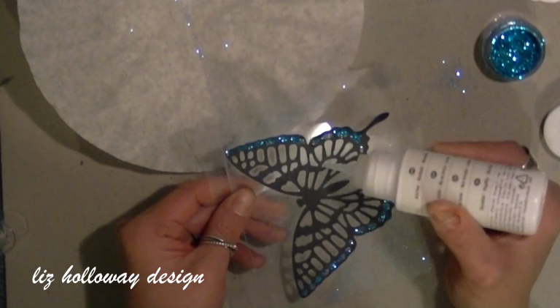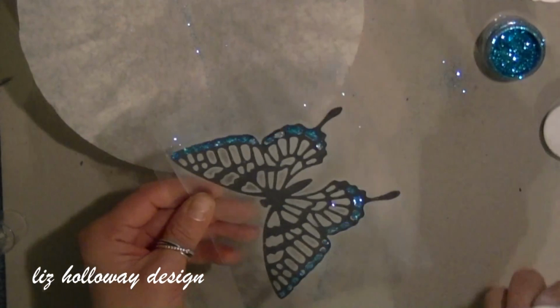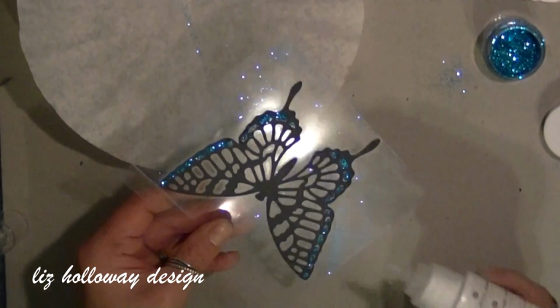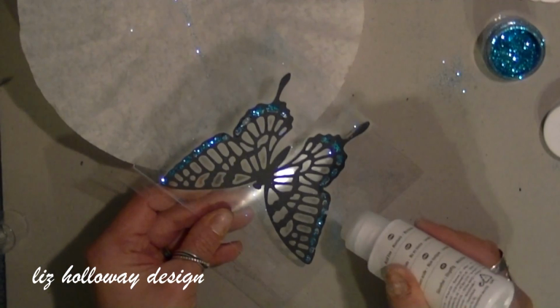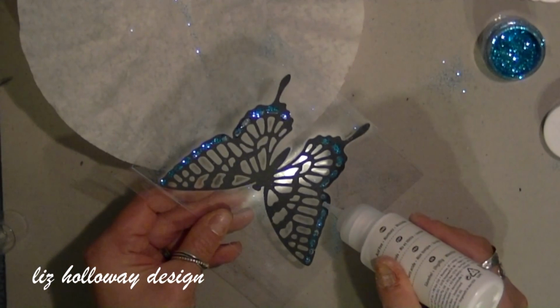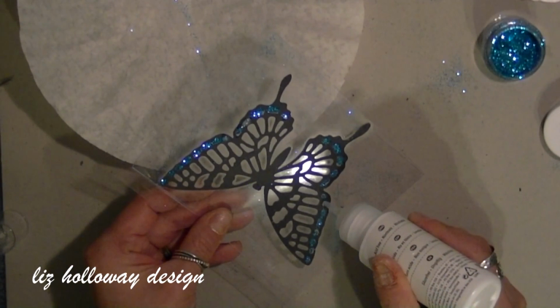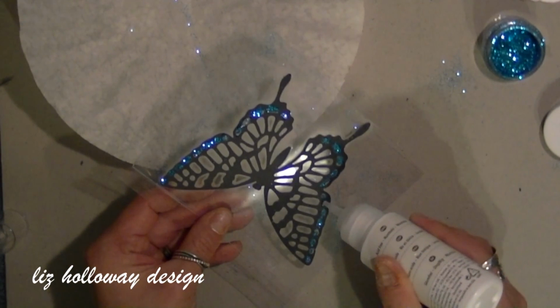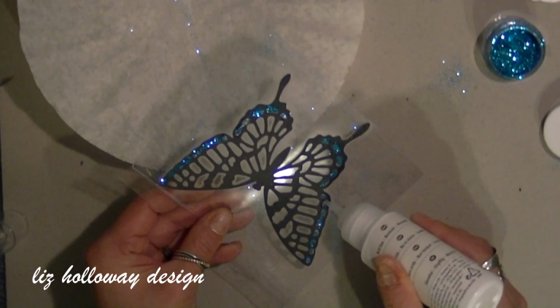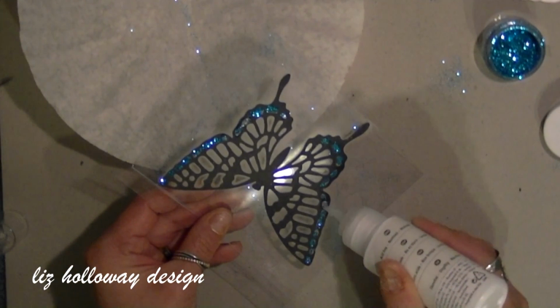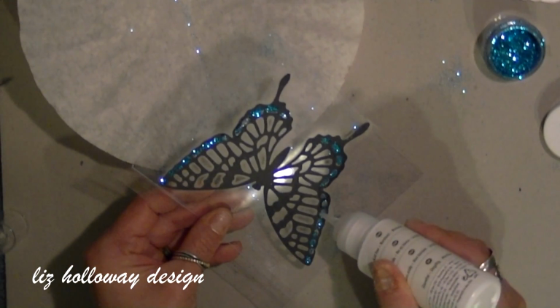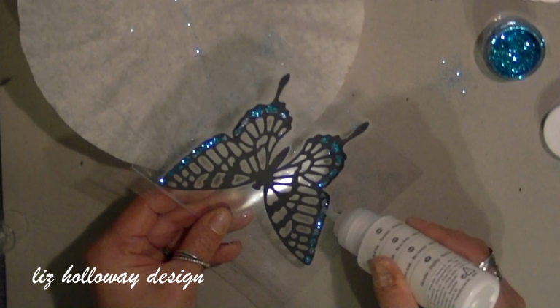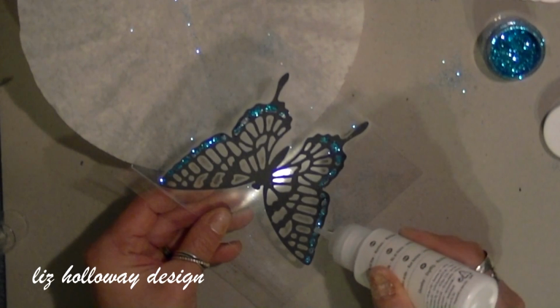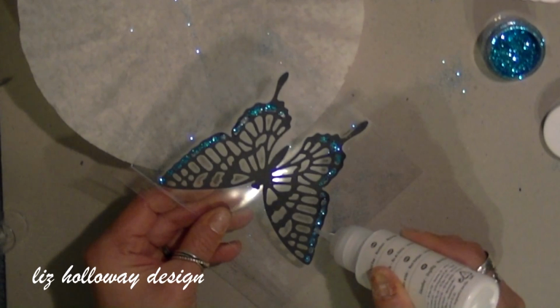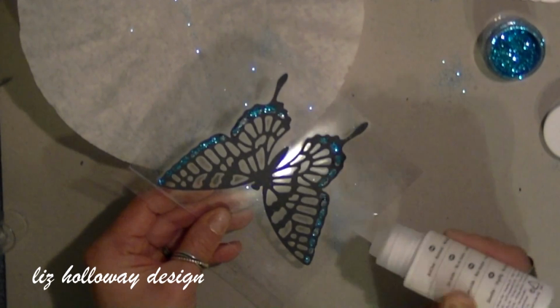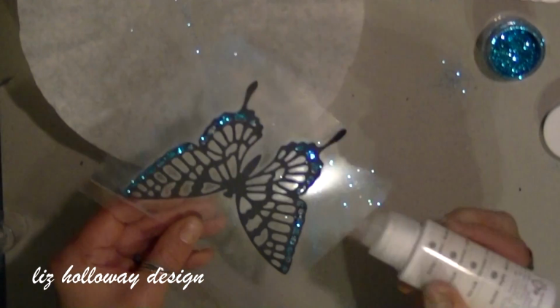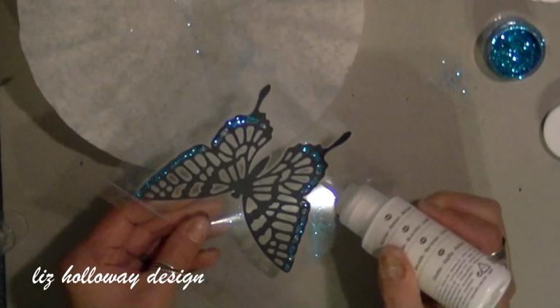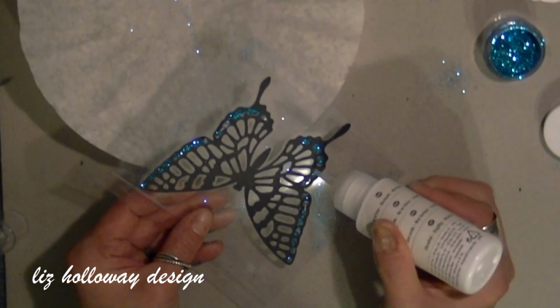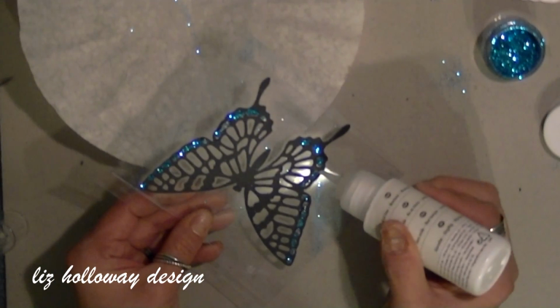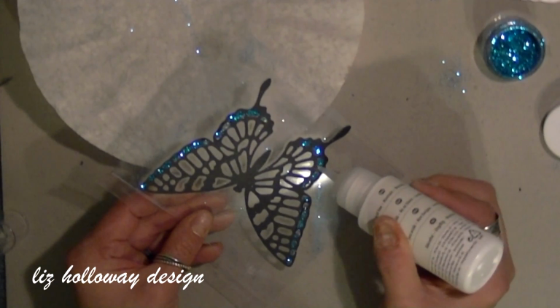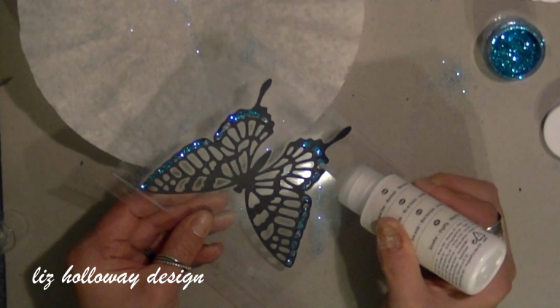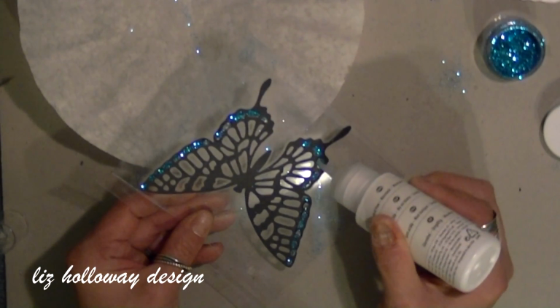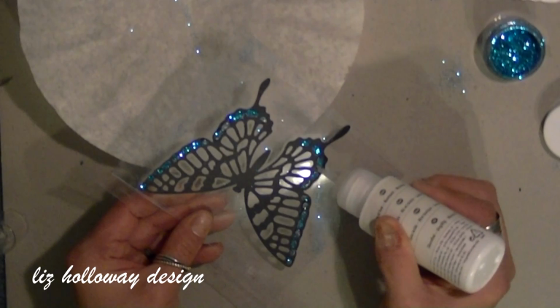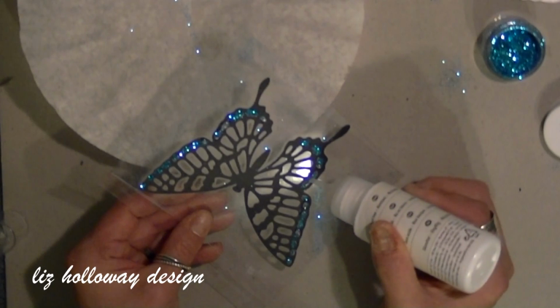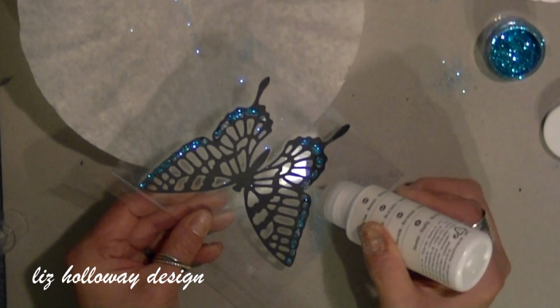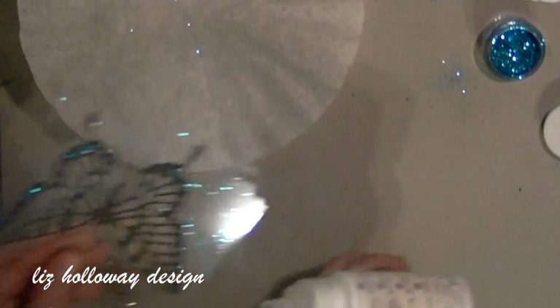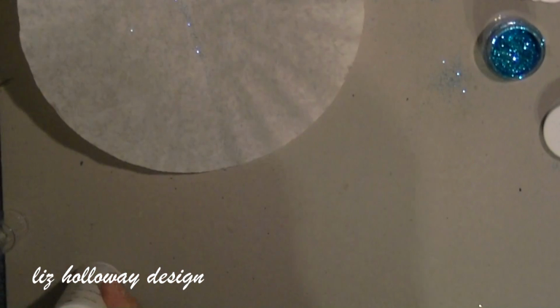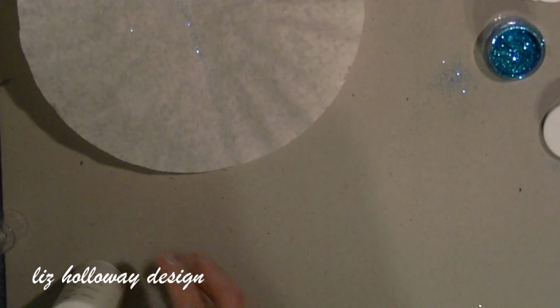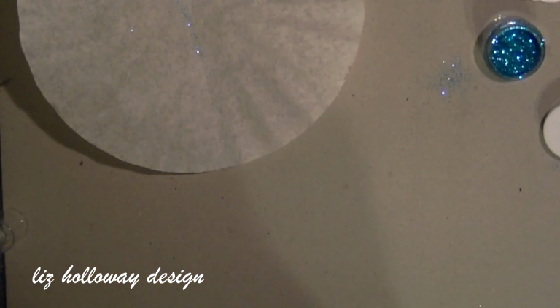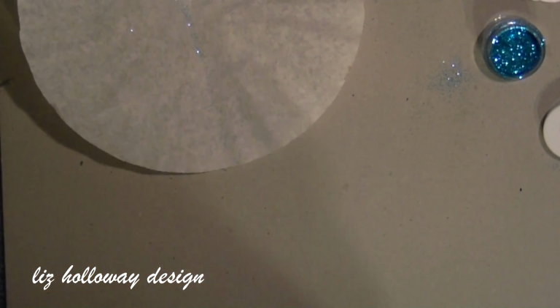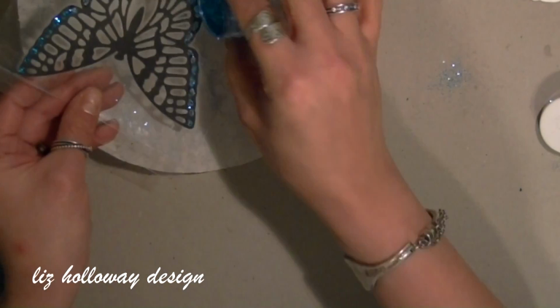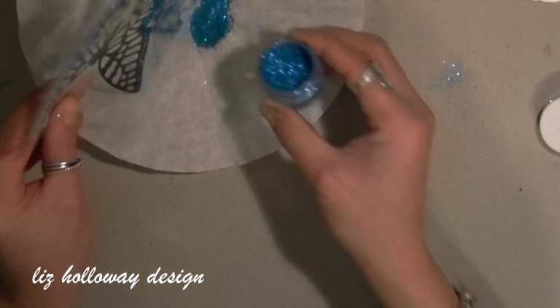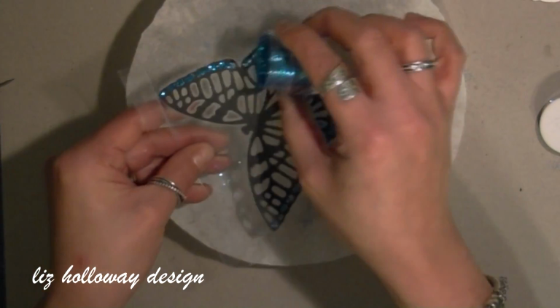I'm going to put some background music and have you watch what I'm doing so you're not listening to me talking. The microfine glitters I am using are blue, gold, red, and dazzling diamonds.